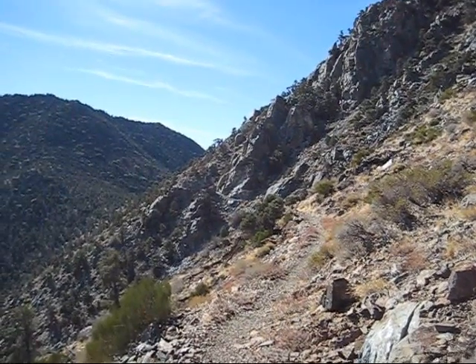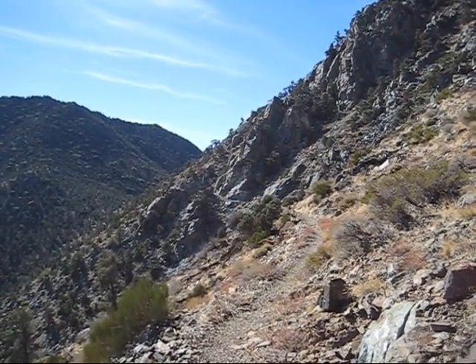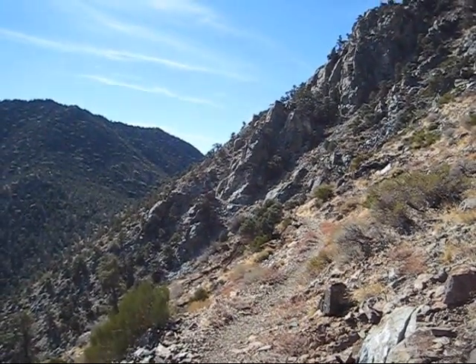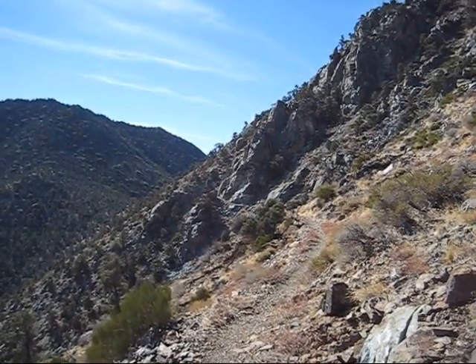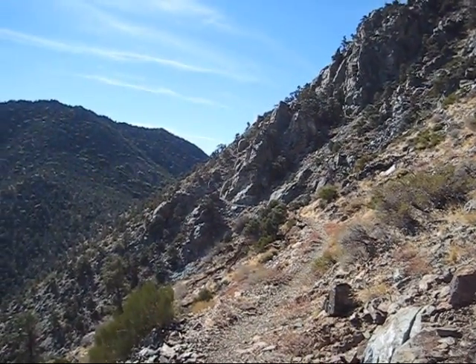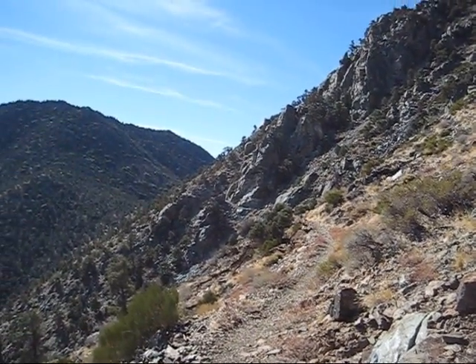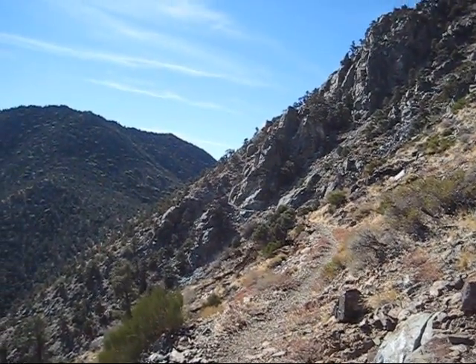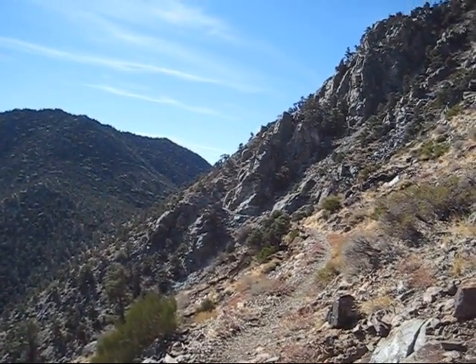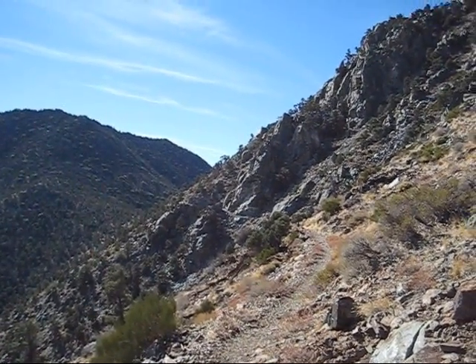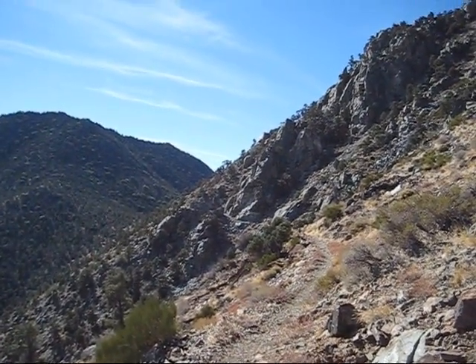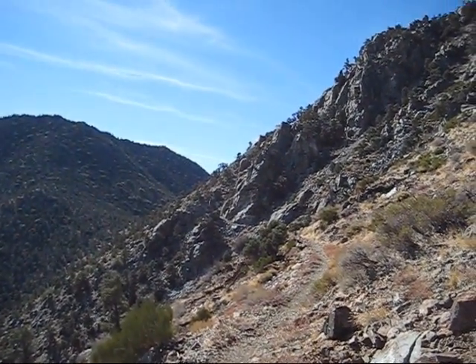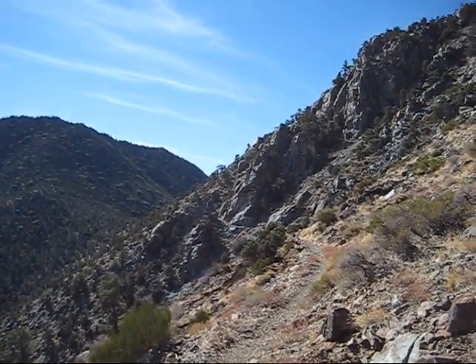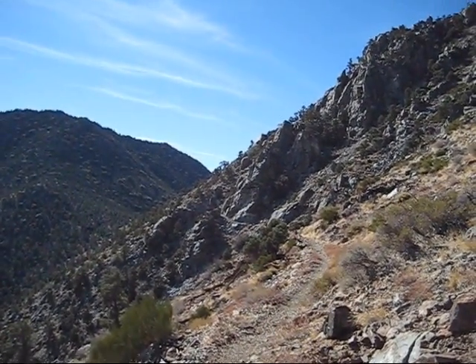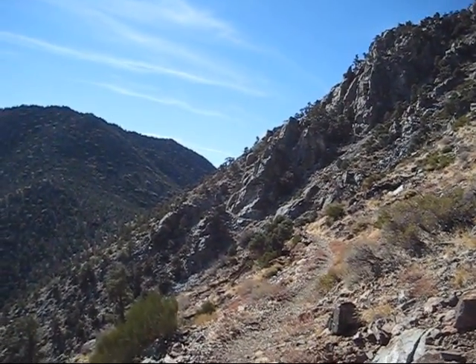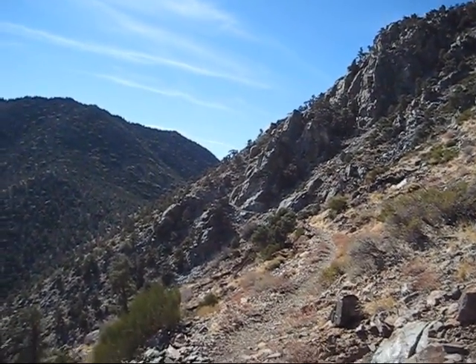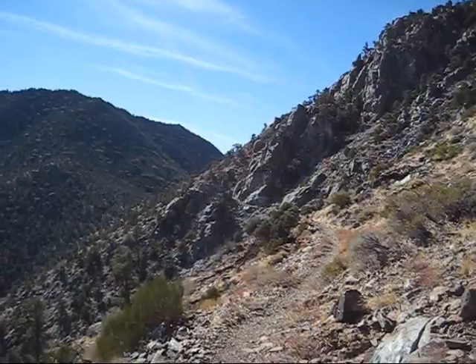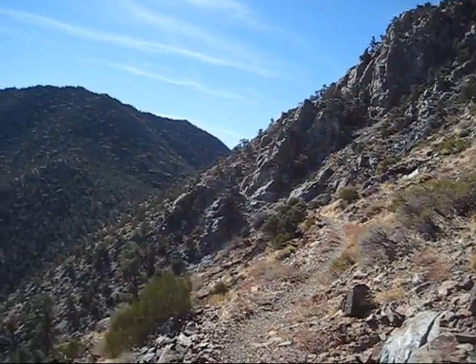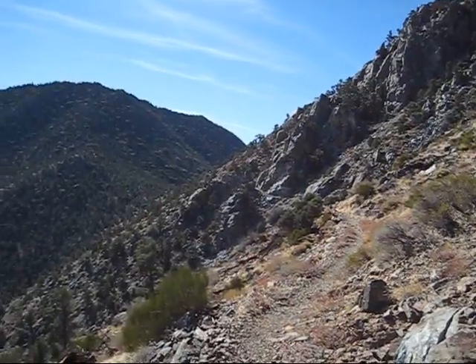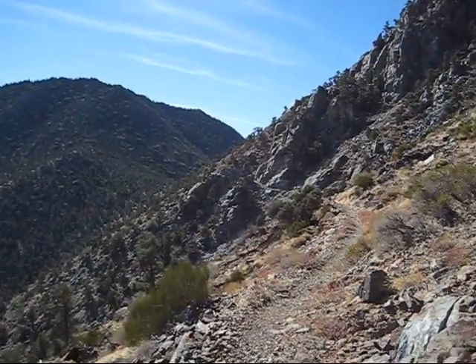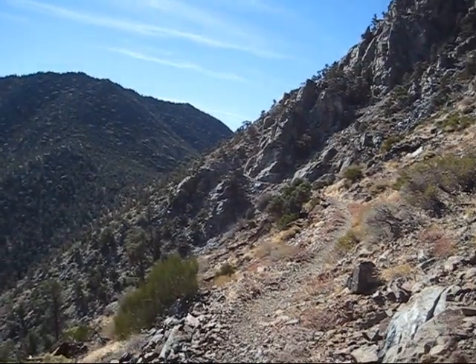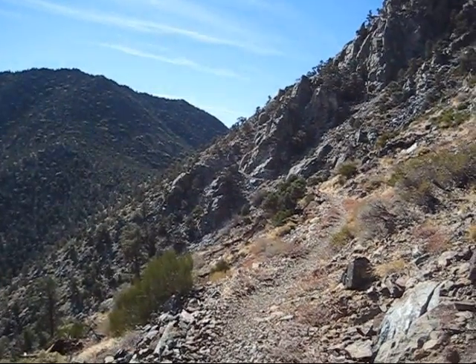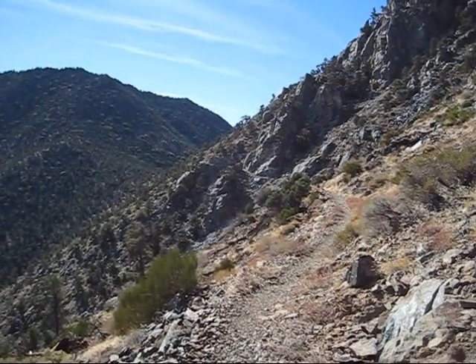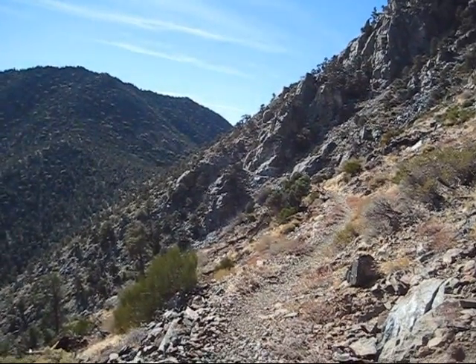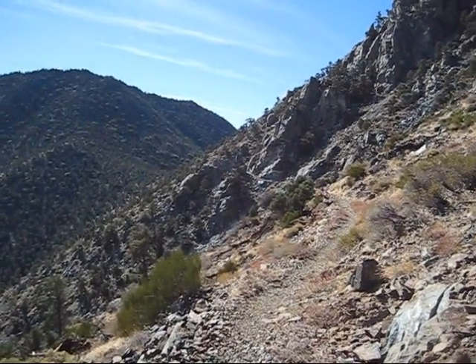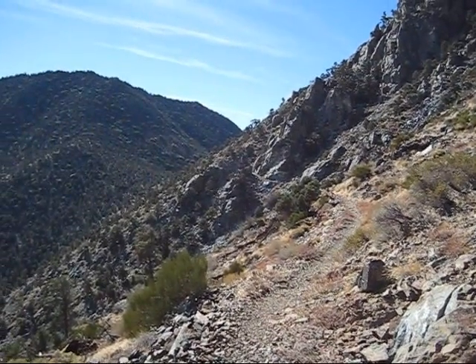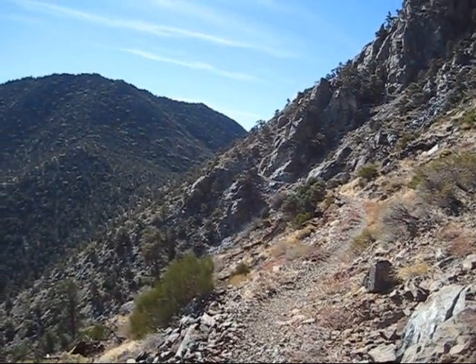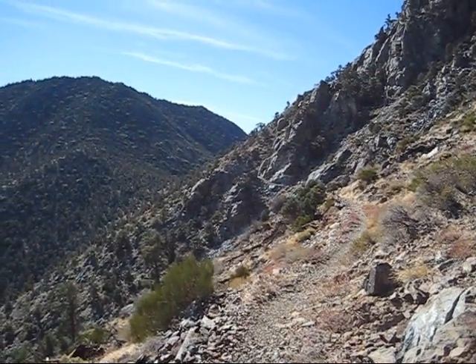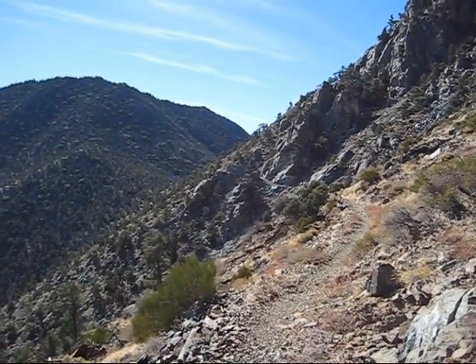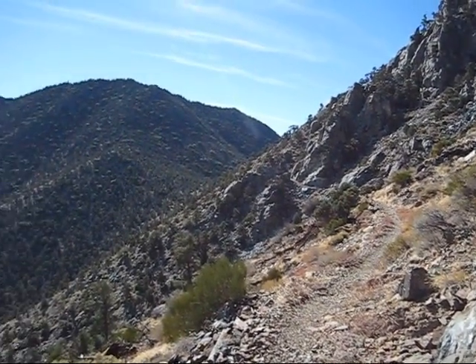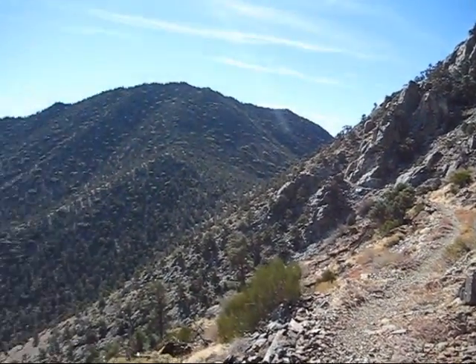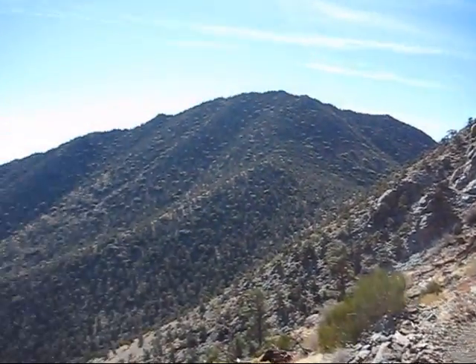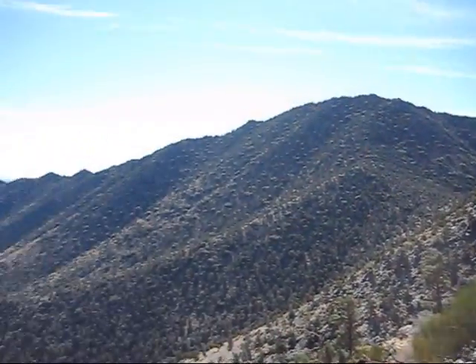Holy crap — excuse my French — but man, that was a hike up here. It was like 1,600 feet, I believe.